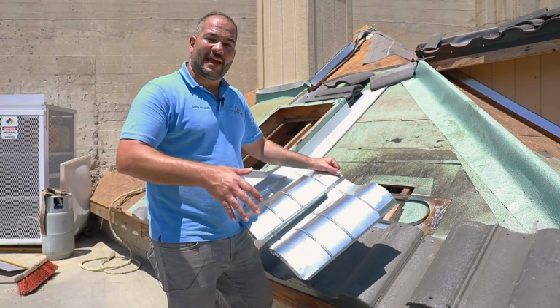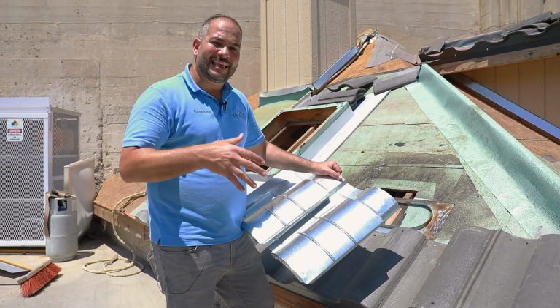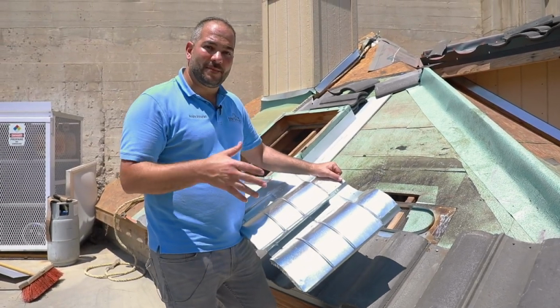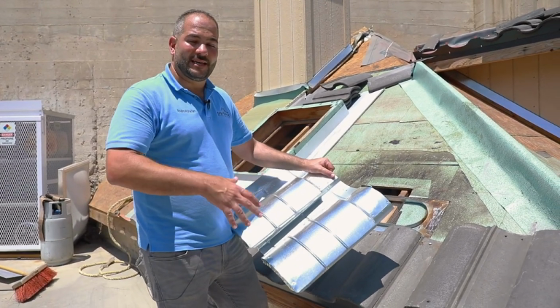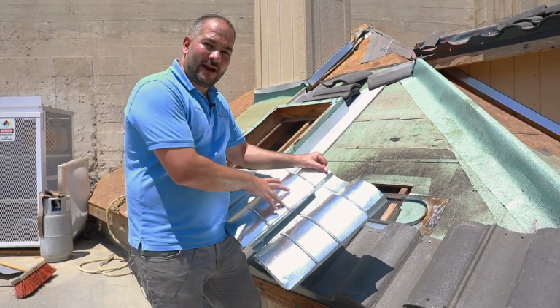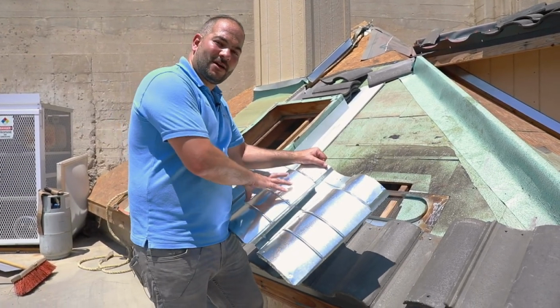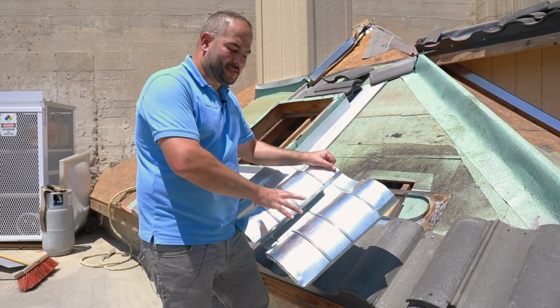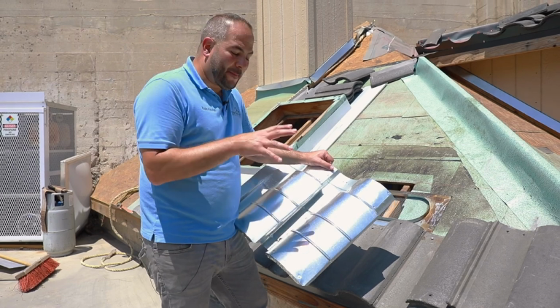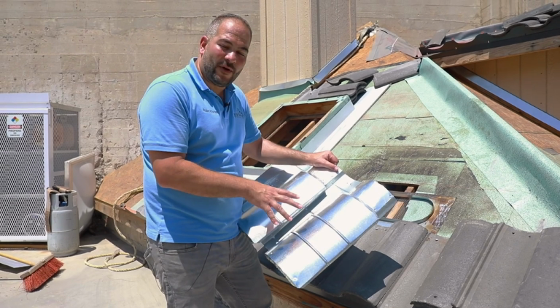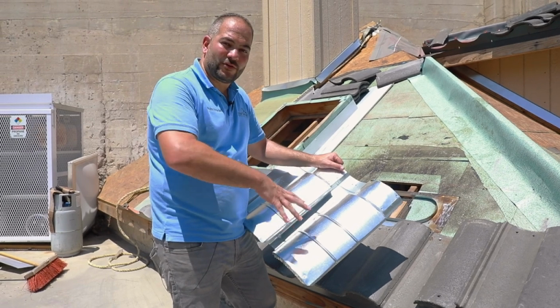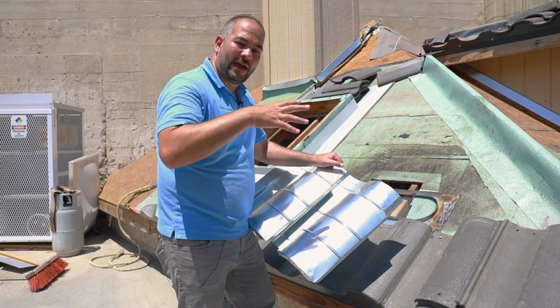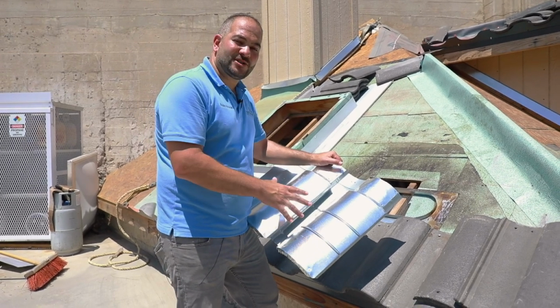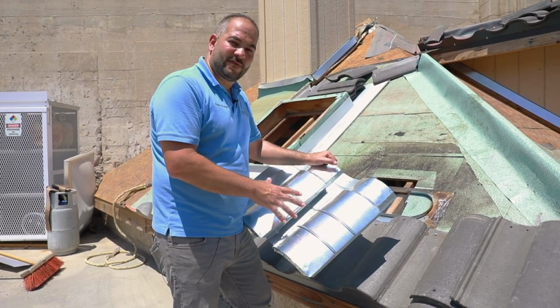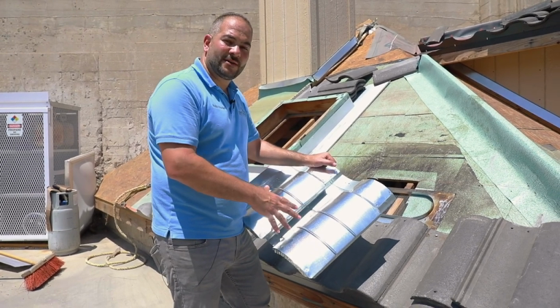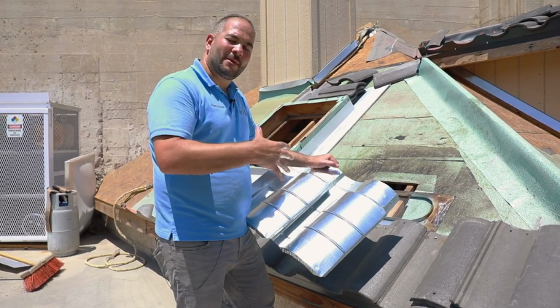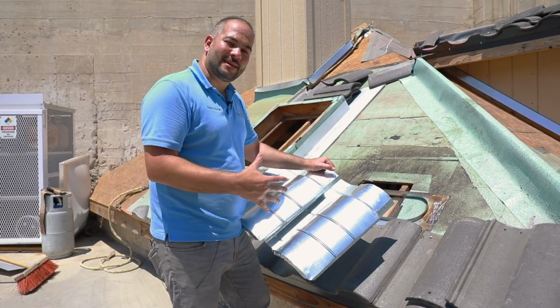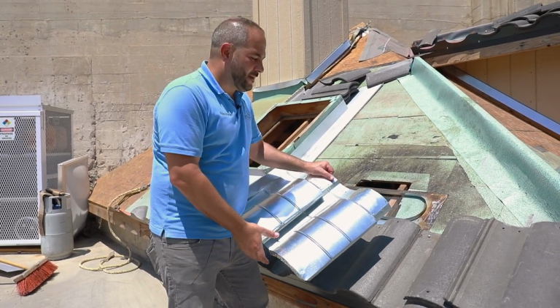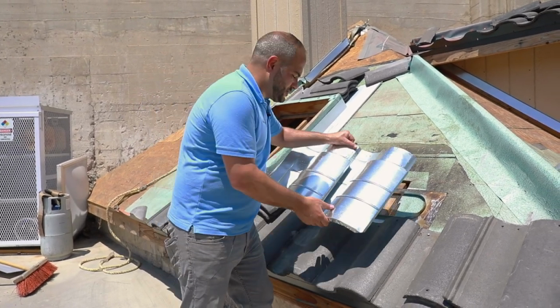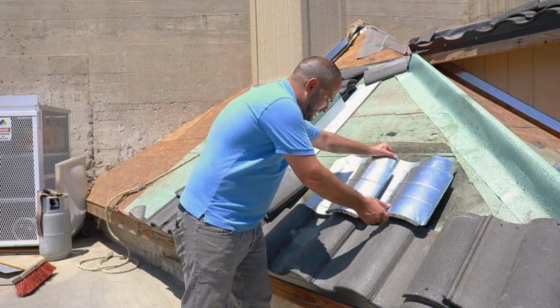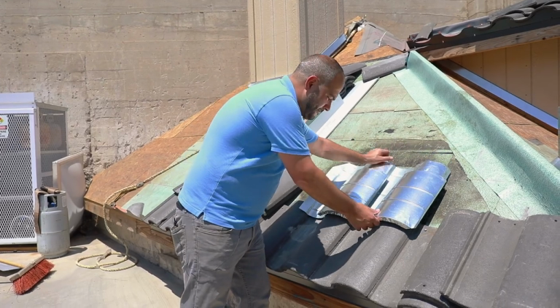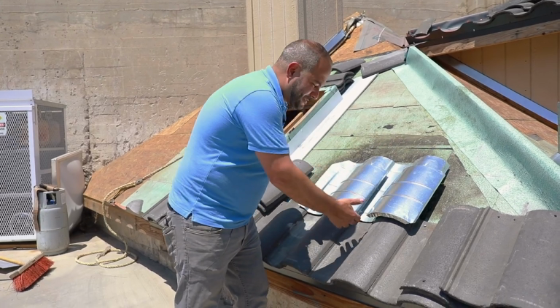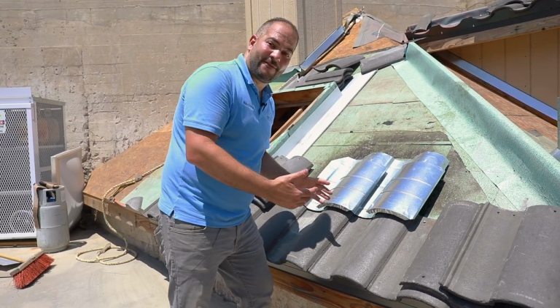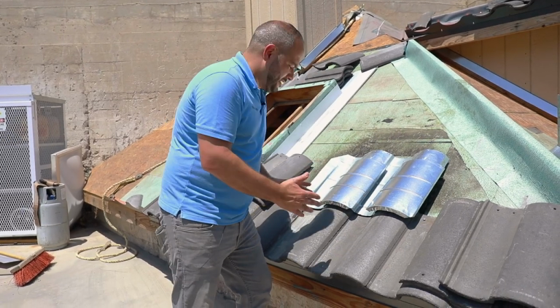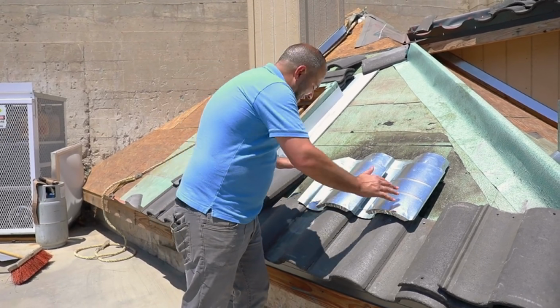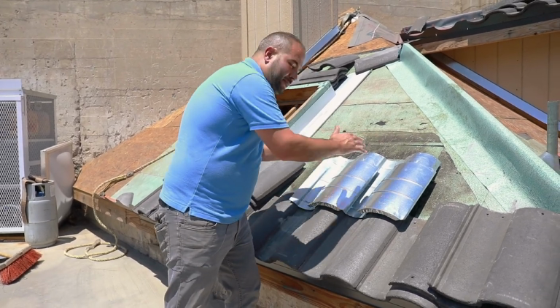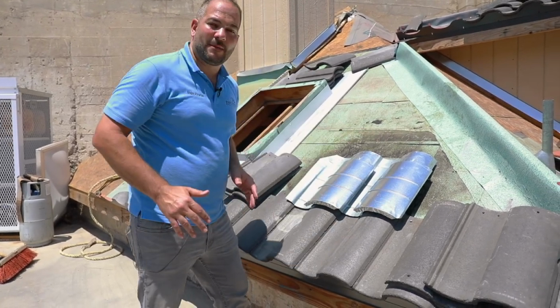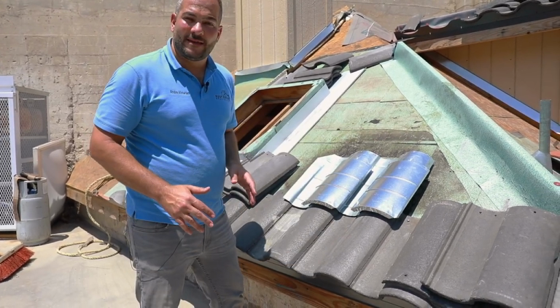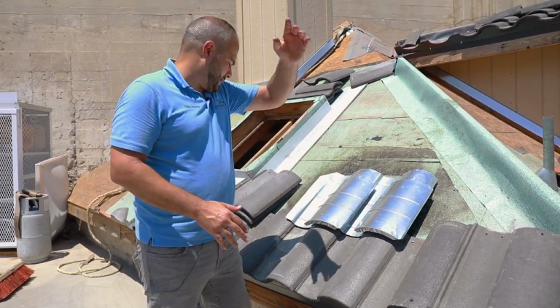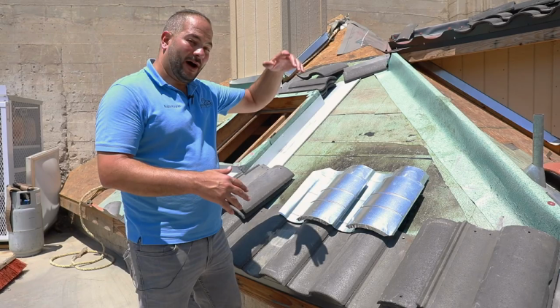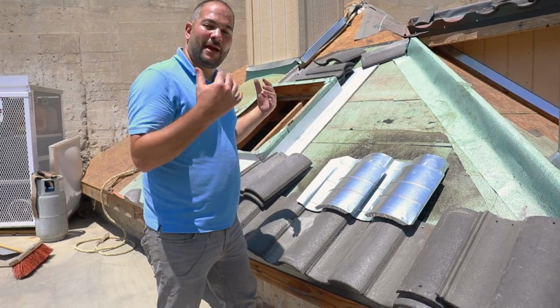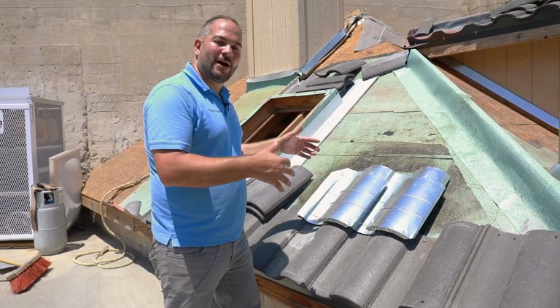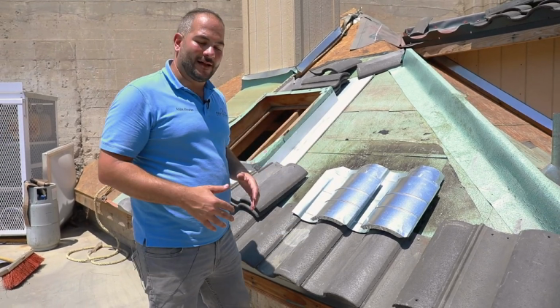One thing I highly recommend is prior to installing these, paint them on the ground. You want to etch these with vinegar, prime it, paint it. Because once you have this installed, it's pretty difficult to get a nice clean paint job on it. So if possible, paint it prior to installing.